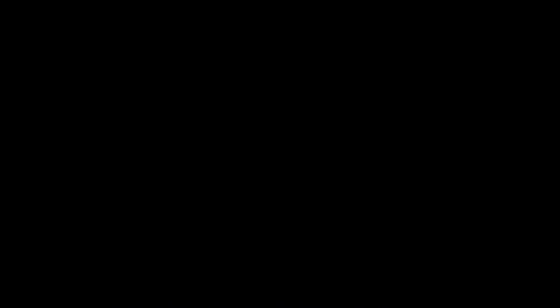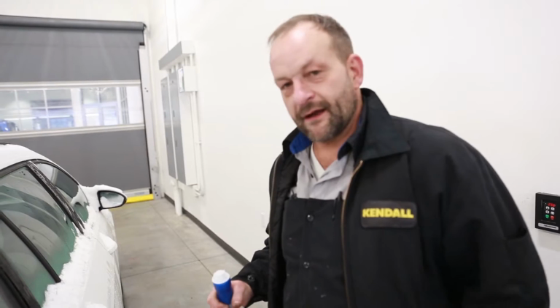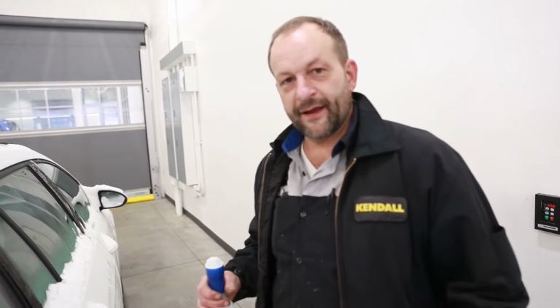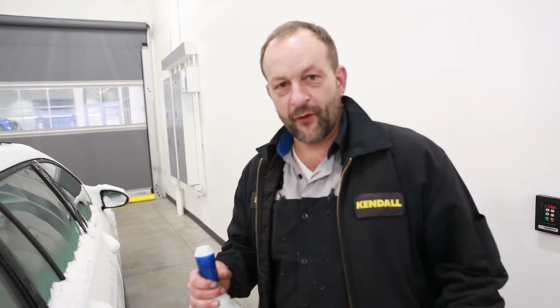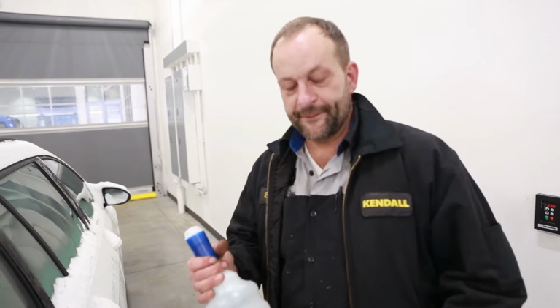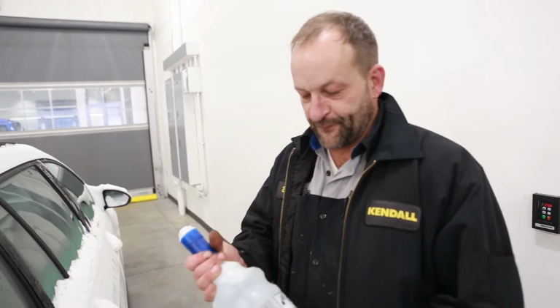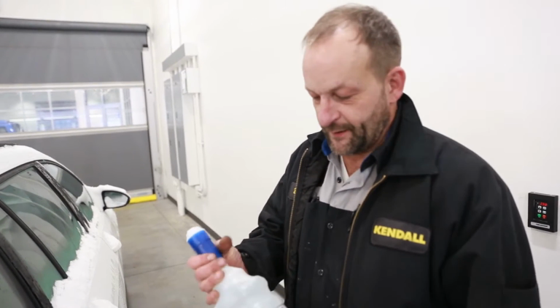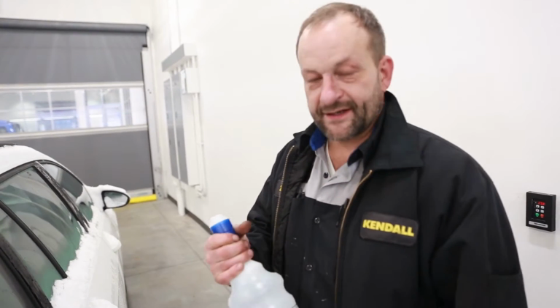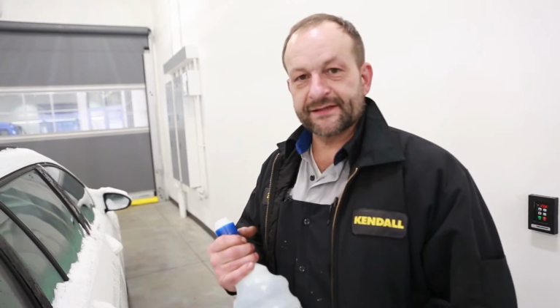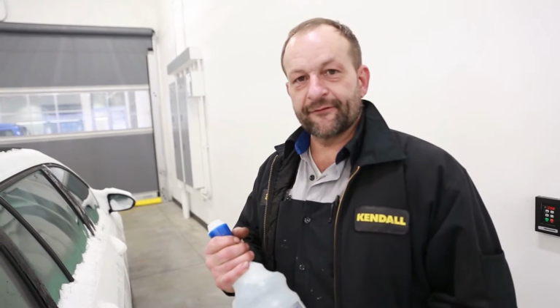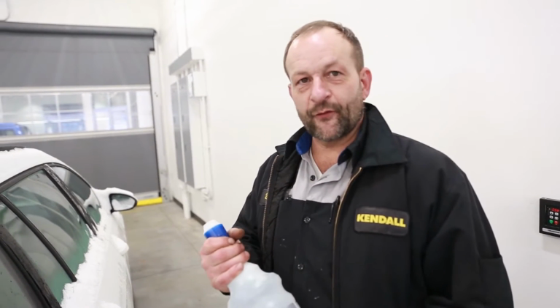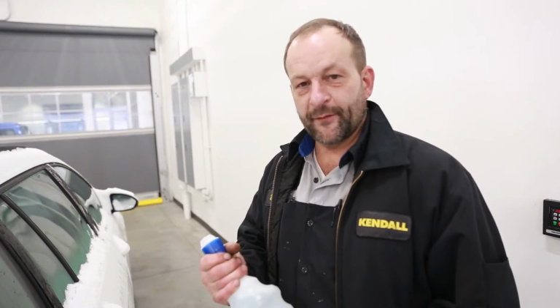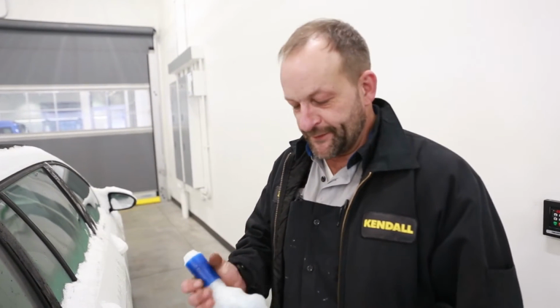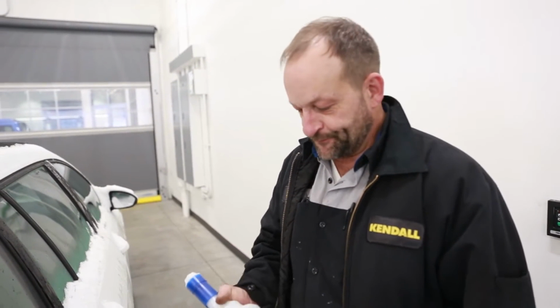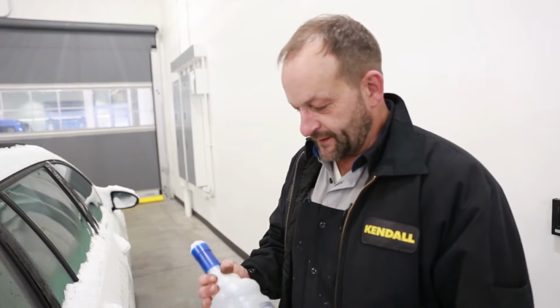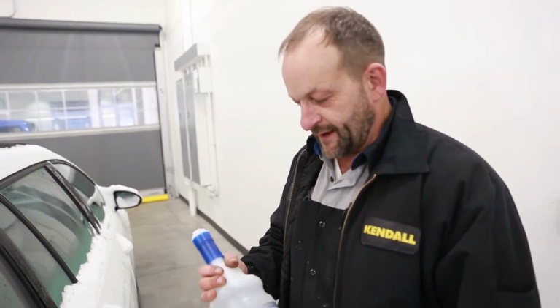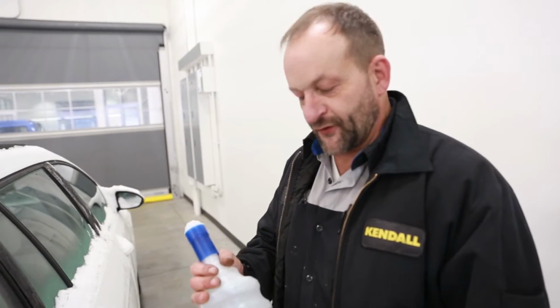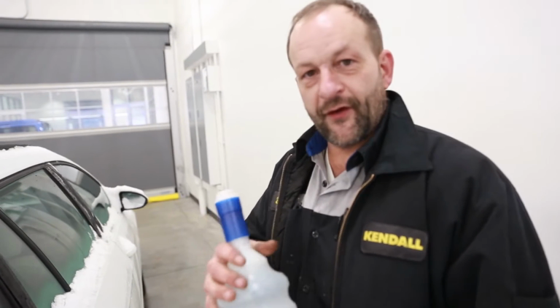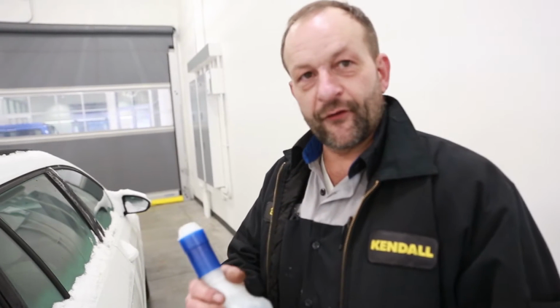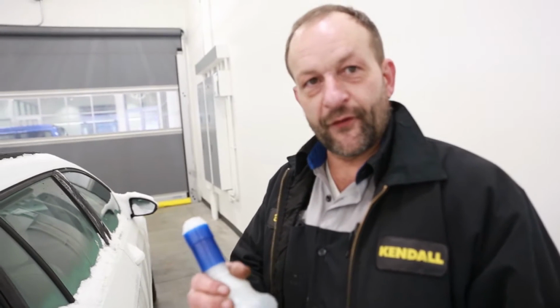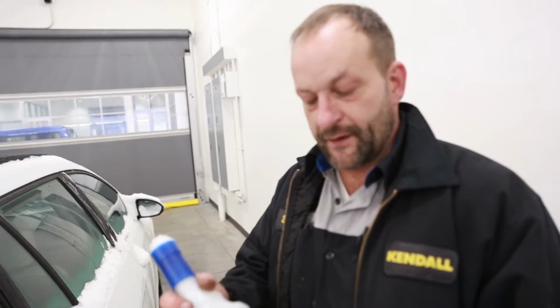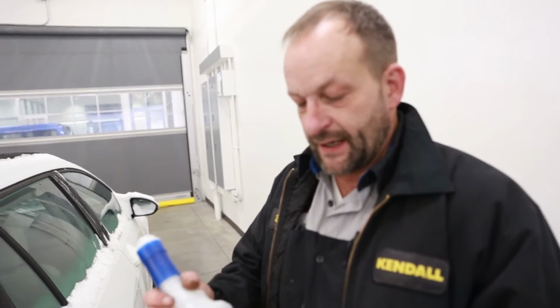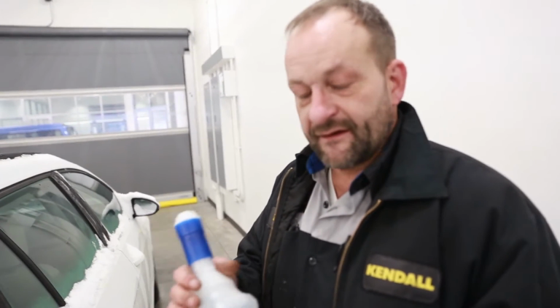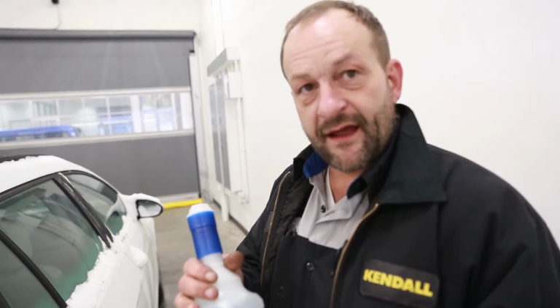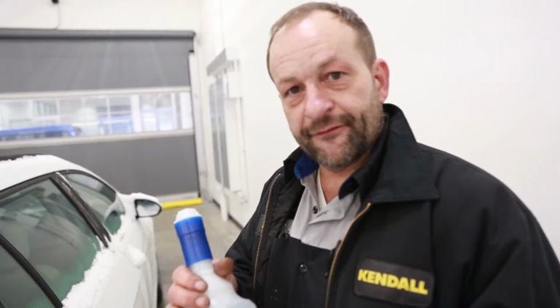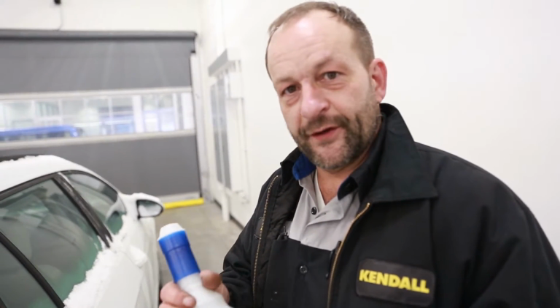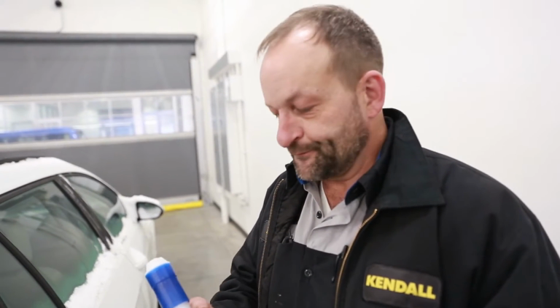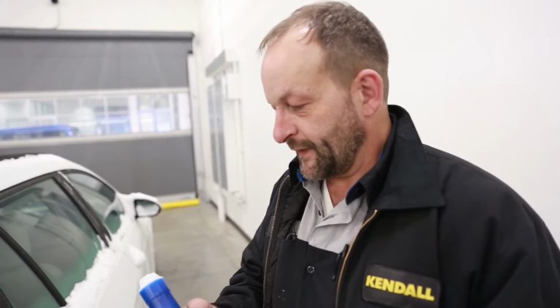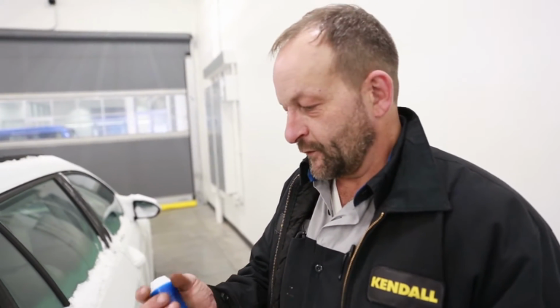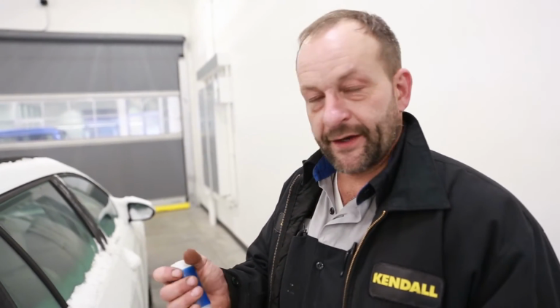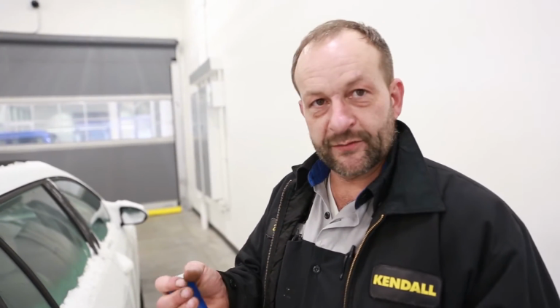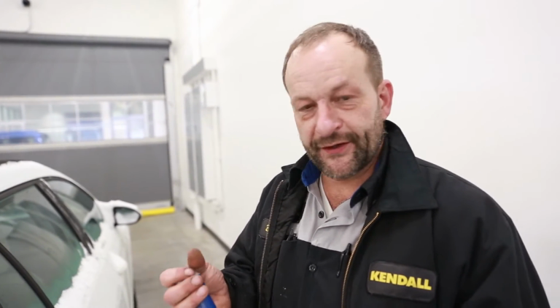Hi, my name is Brian. I'm a technician here at Volkswagen in Bend. Today I'm going to show you how to fill DEF fluid — we call it AdBlue here.